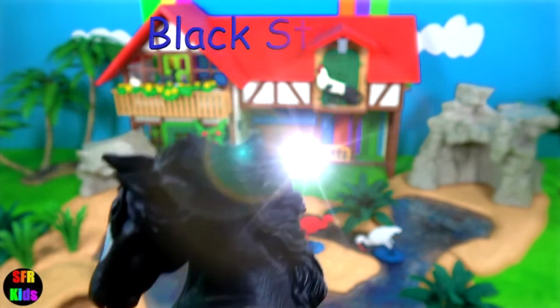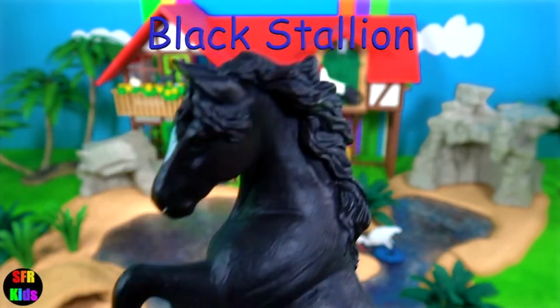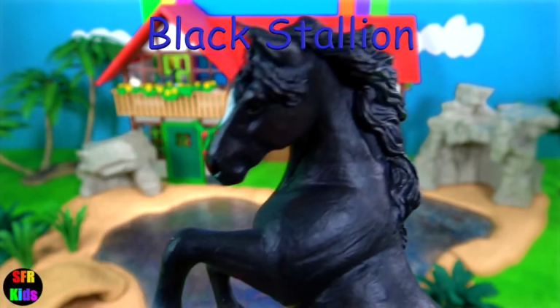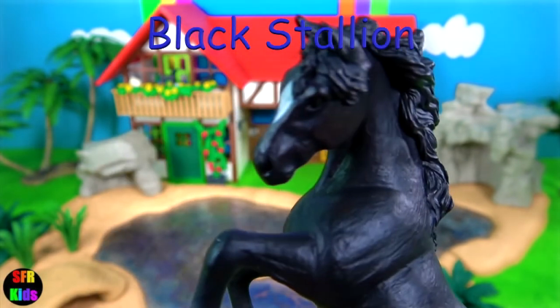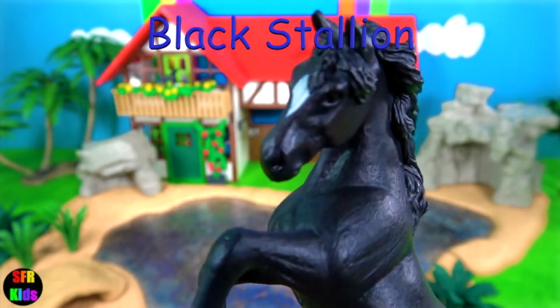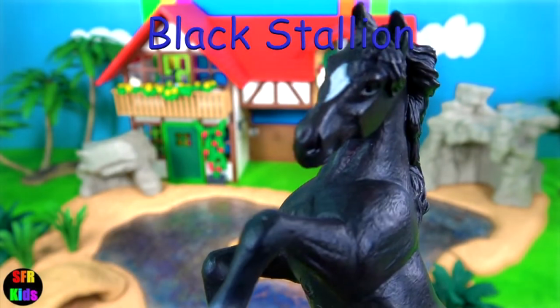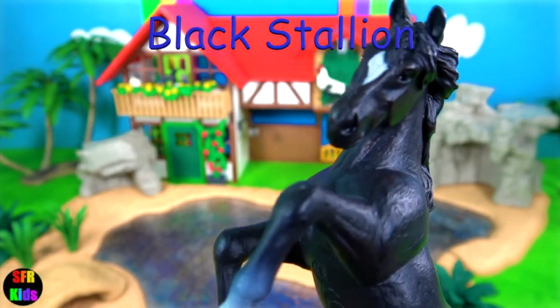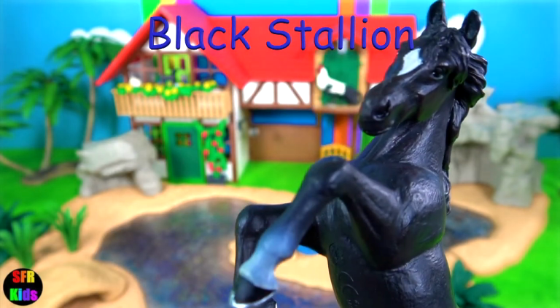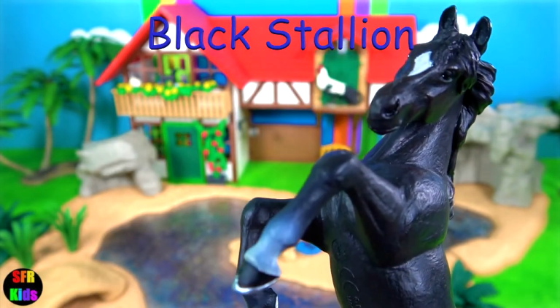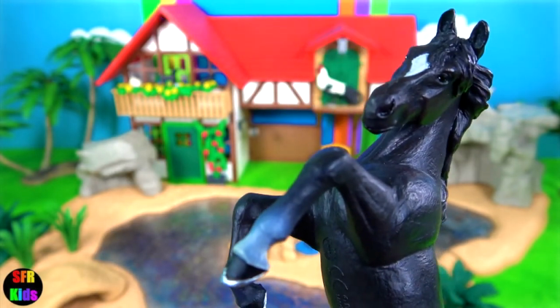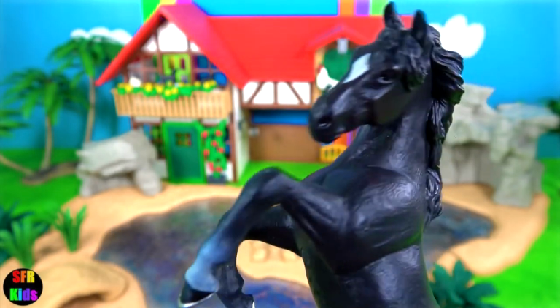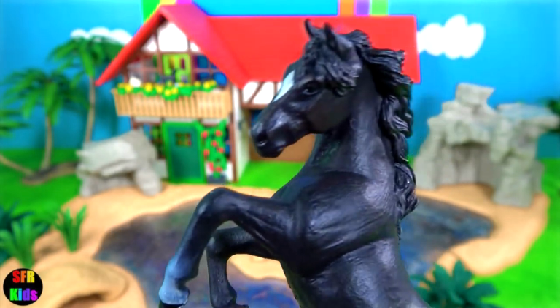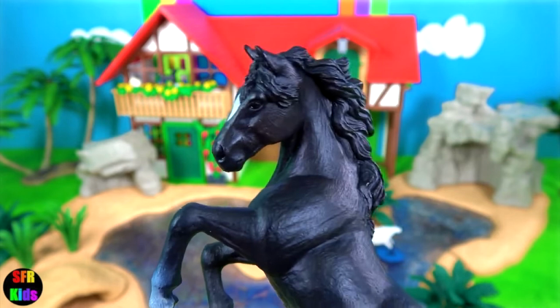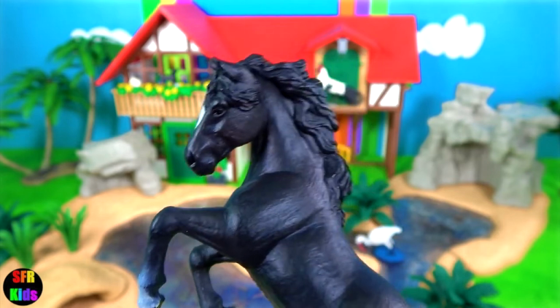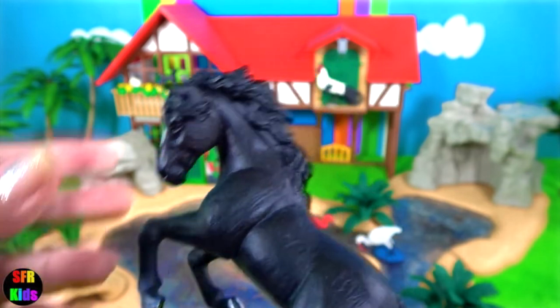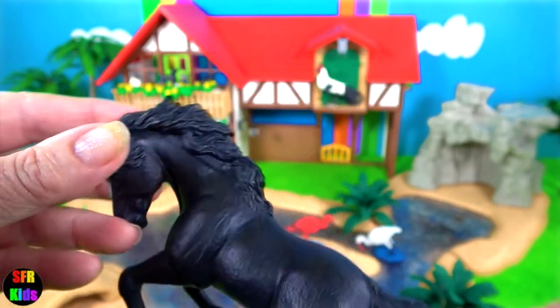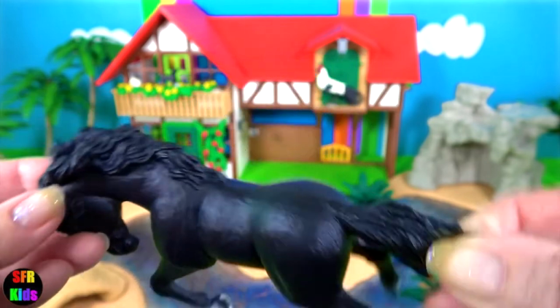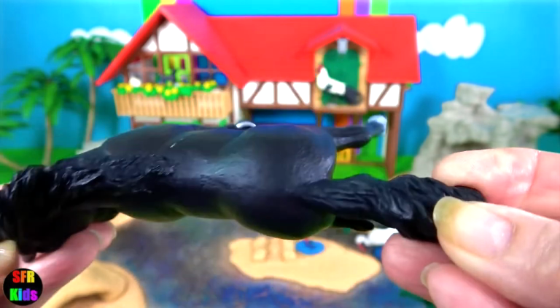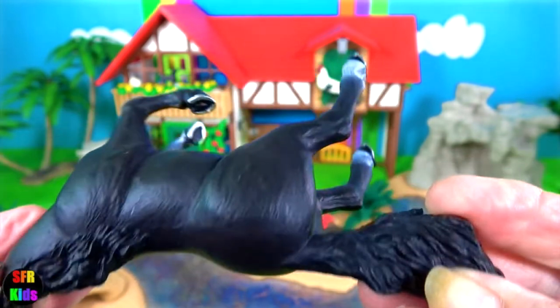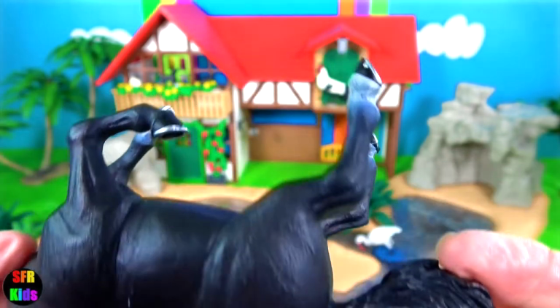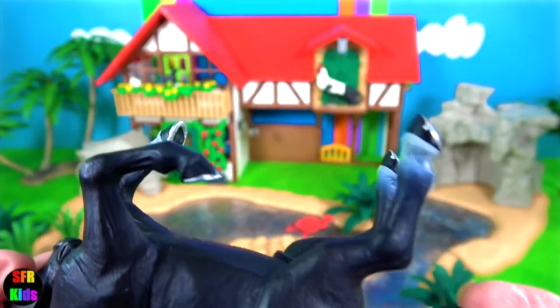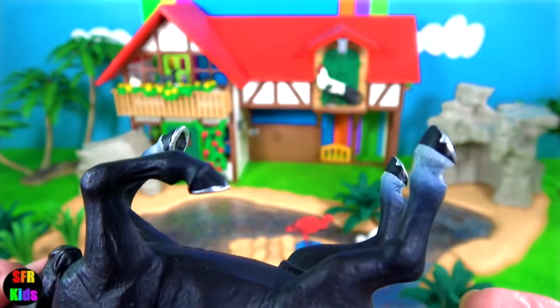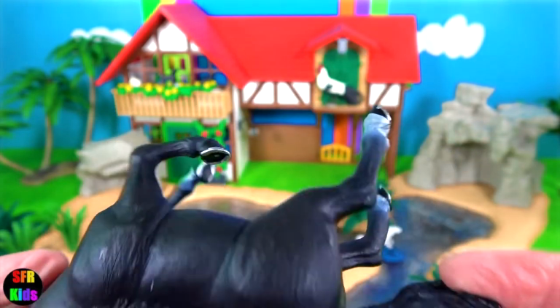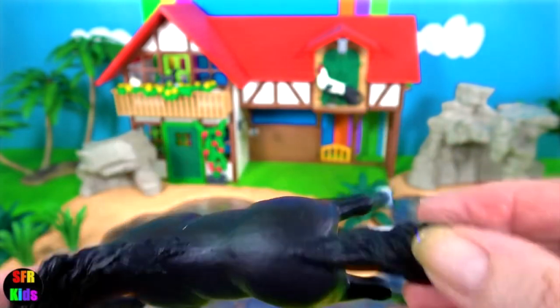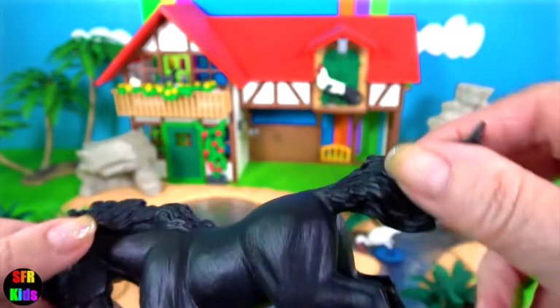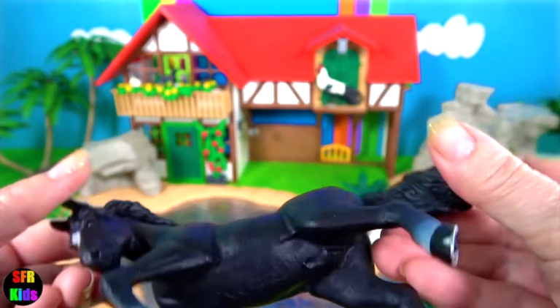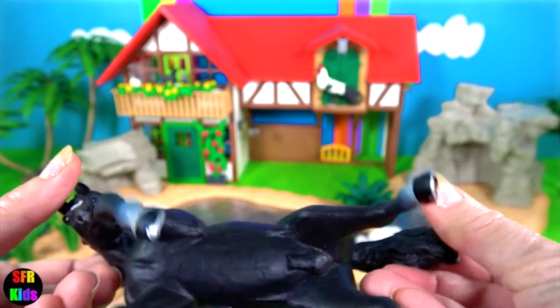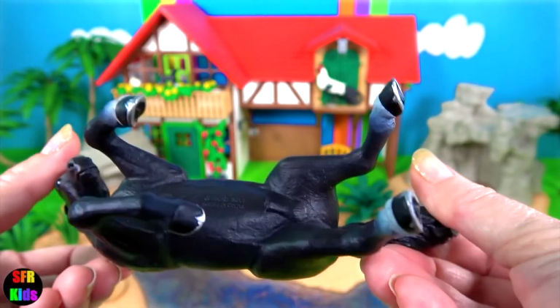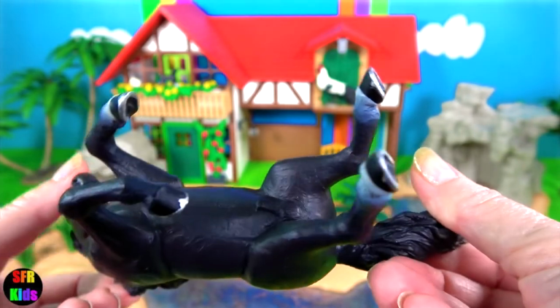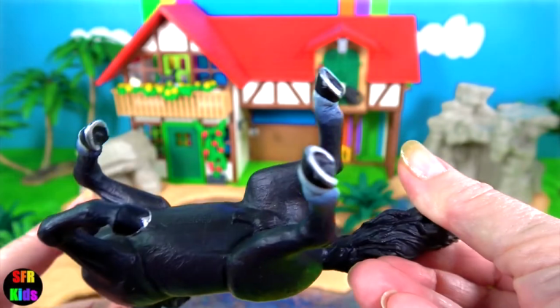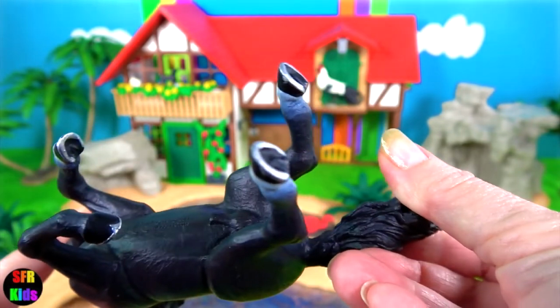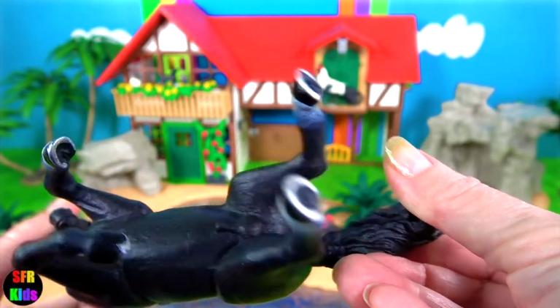The black stallion — this is a beautiful model. You can see the white marking on its face and the big tail flying up behind. It's red up on its back legs.